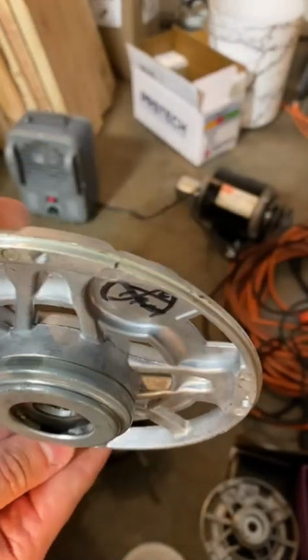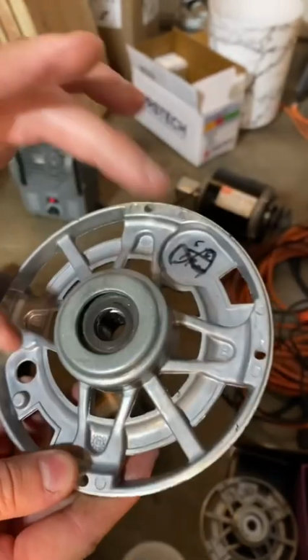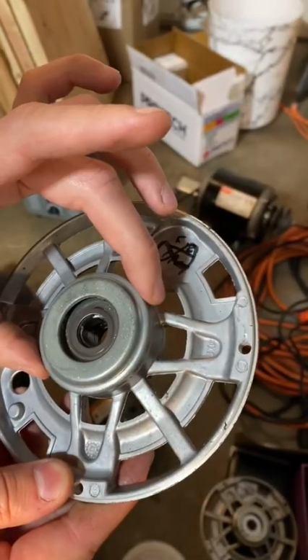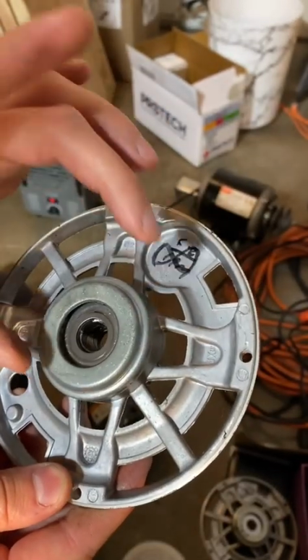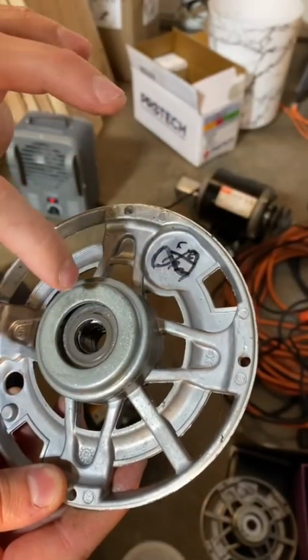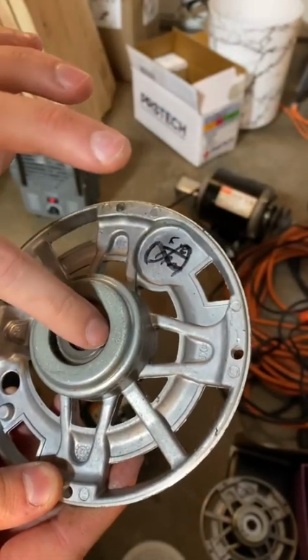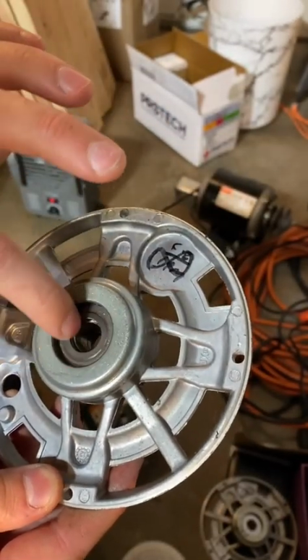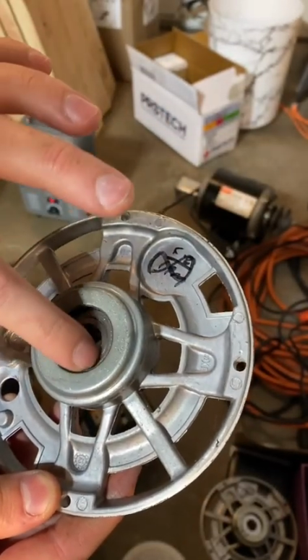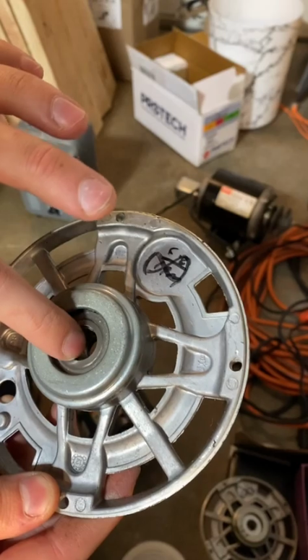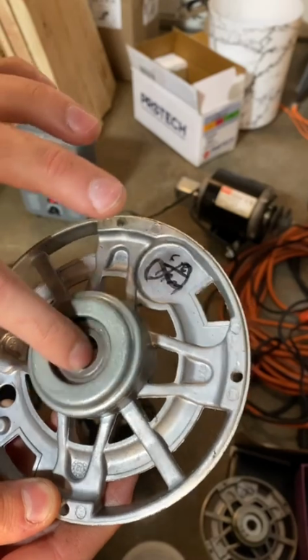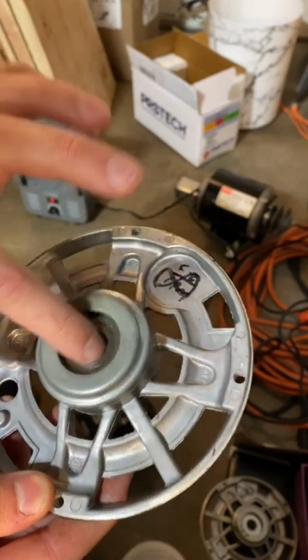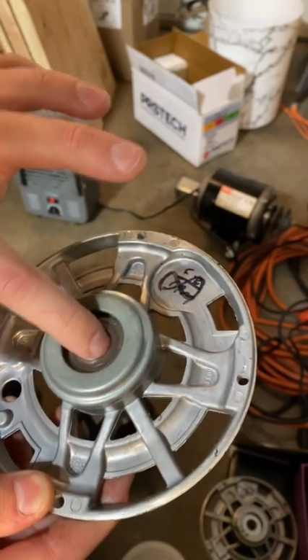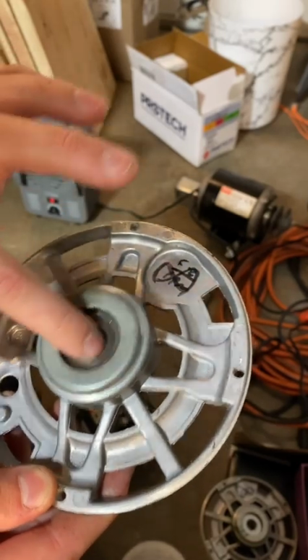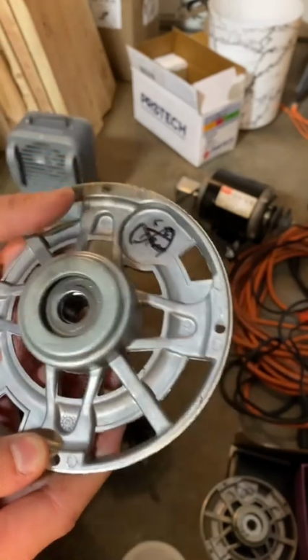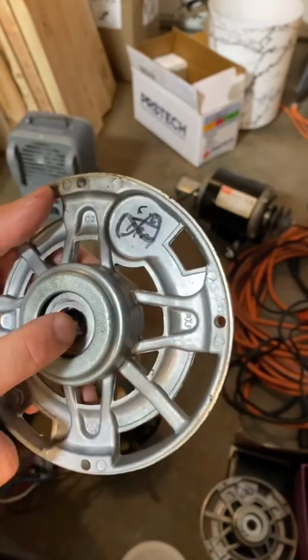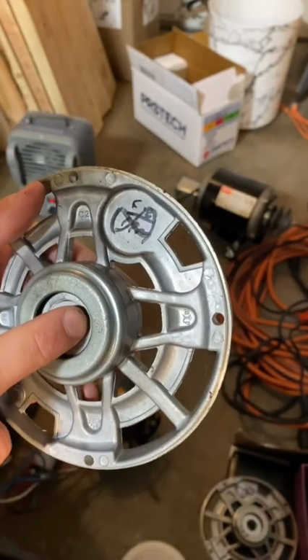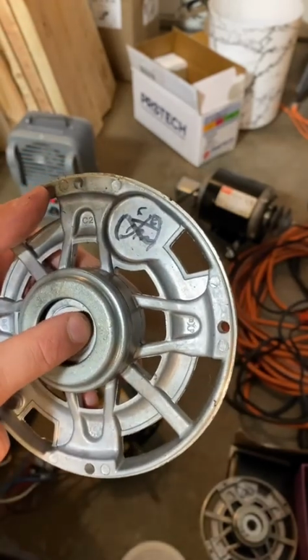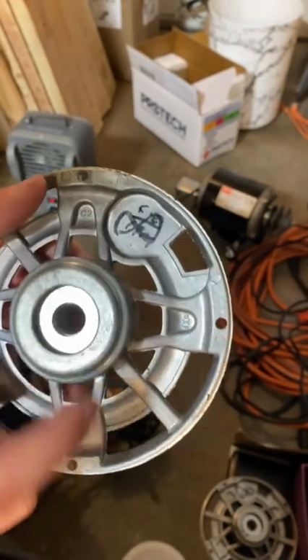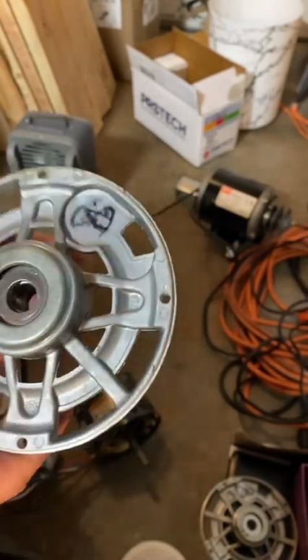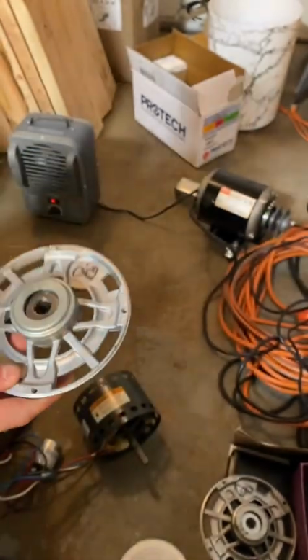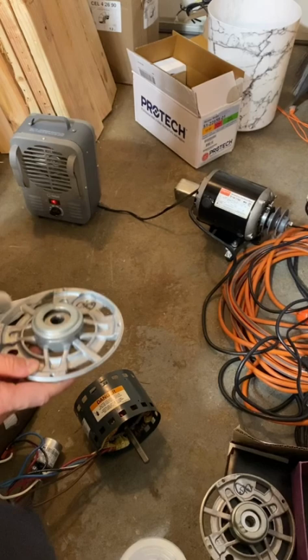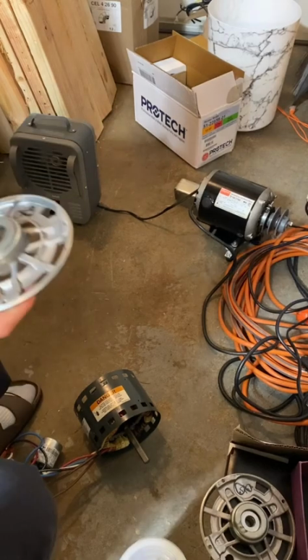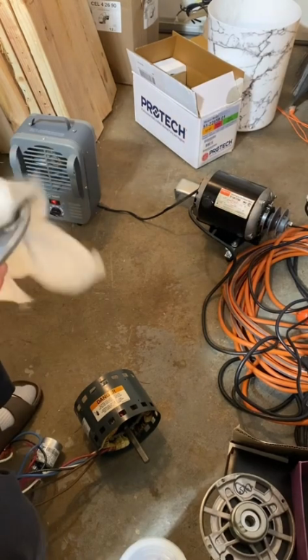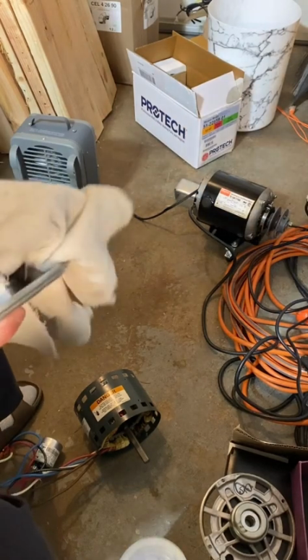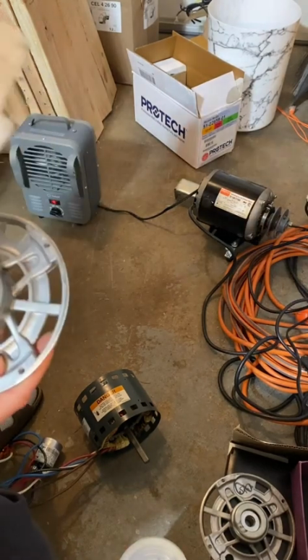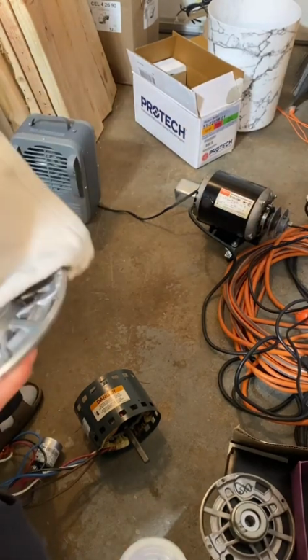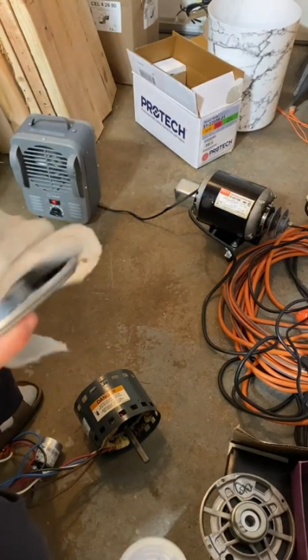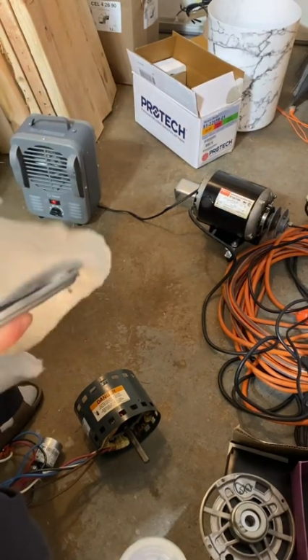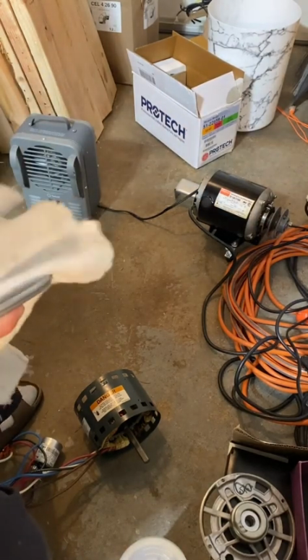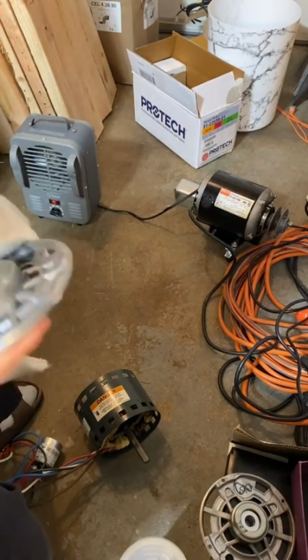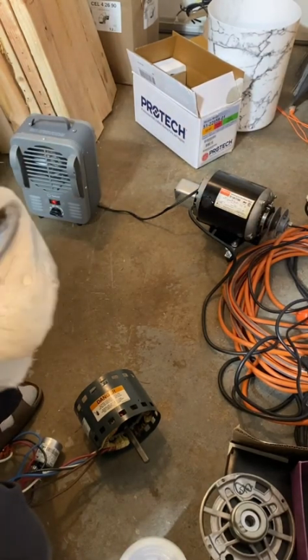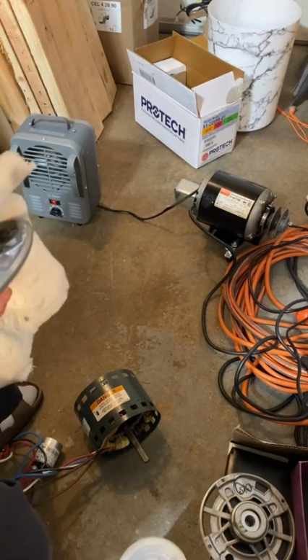We need to pop these caps off and then remove this metal piece to get to the felt-like material. This metal piece down here is going to be a triangular piece — based on previous ones I've taken apart — so I'll just wipe all that off.